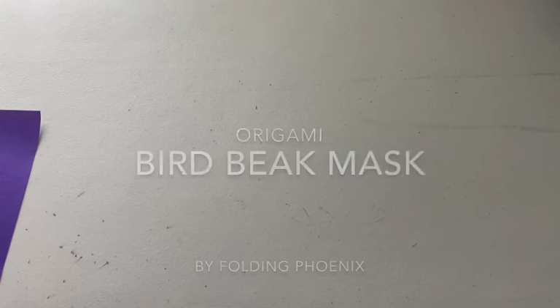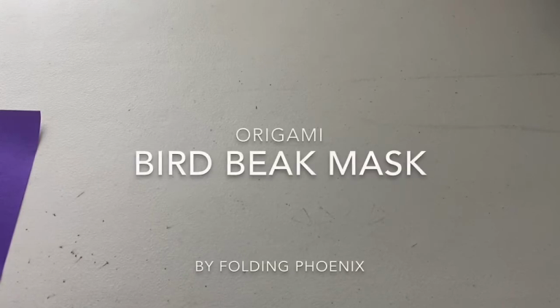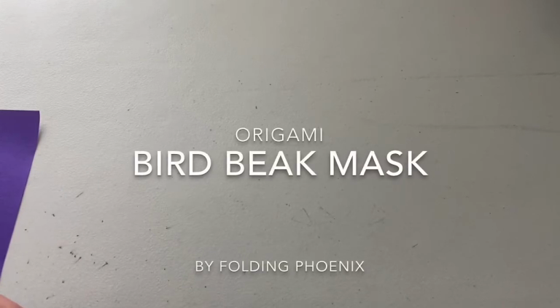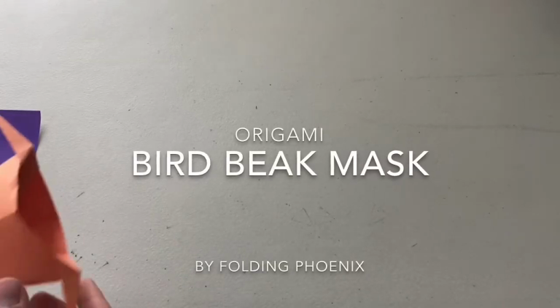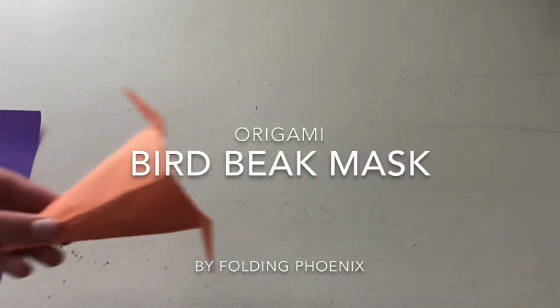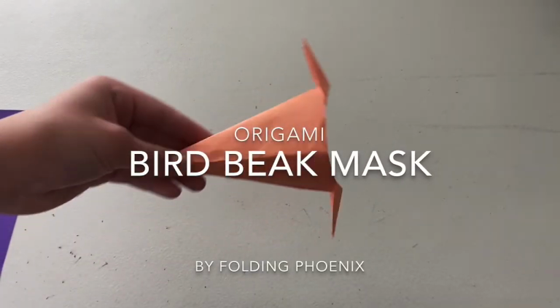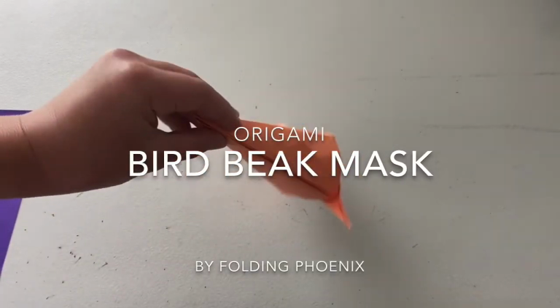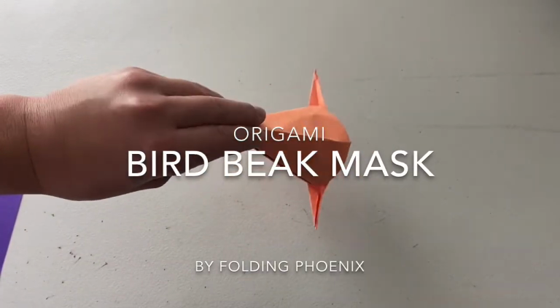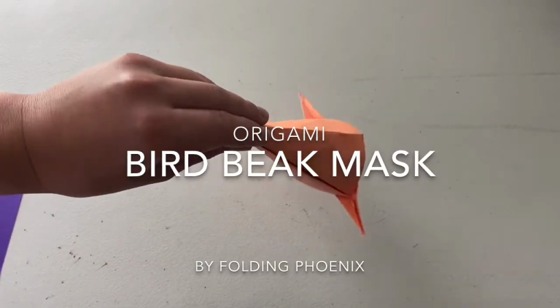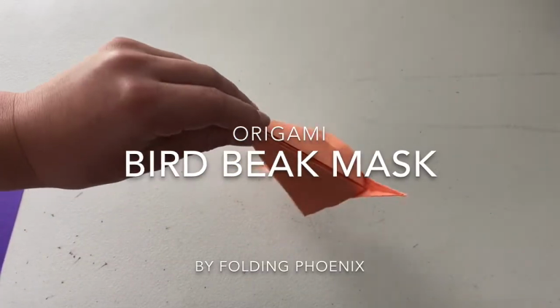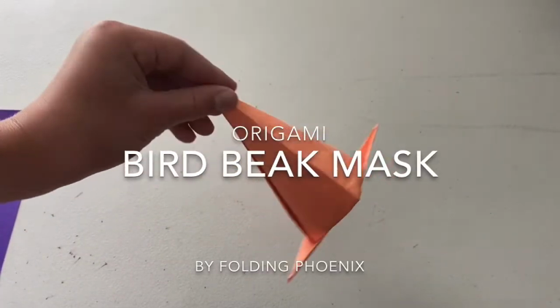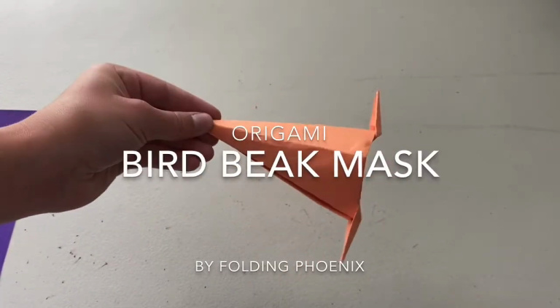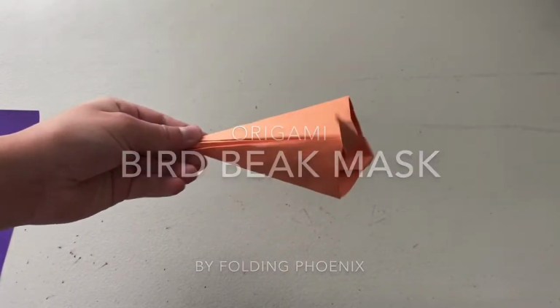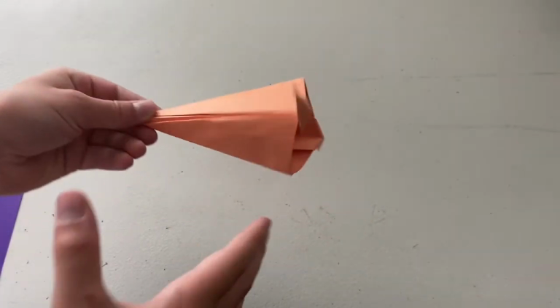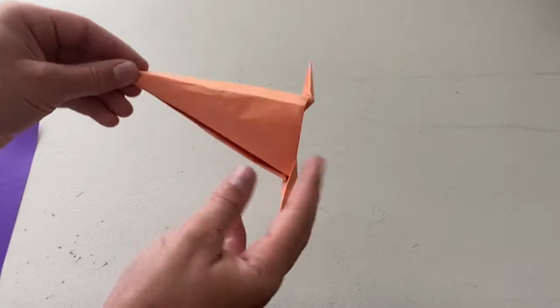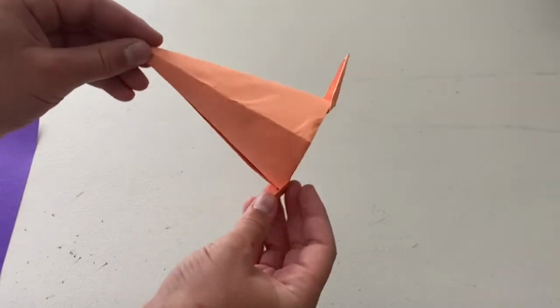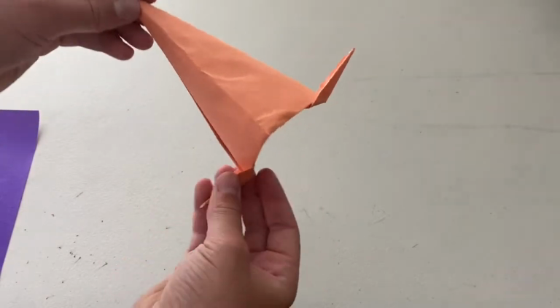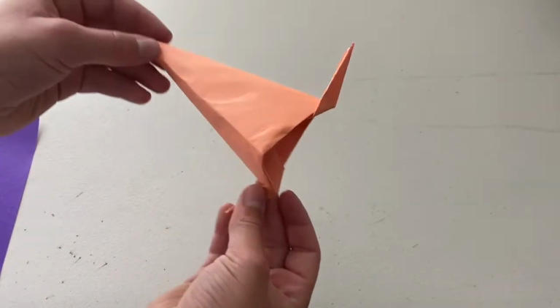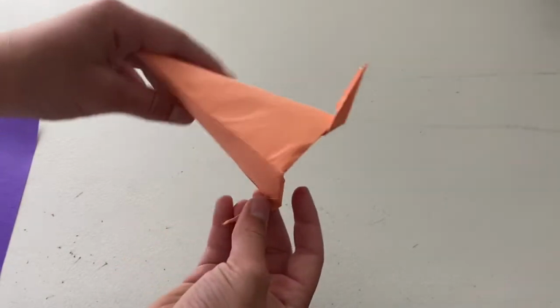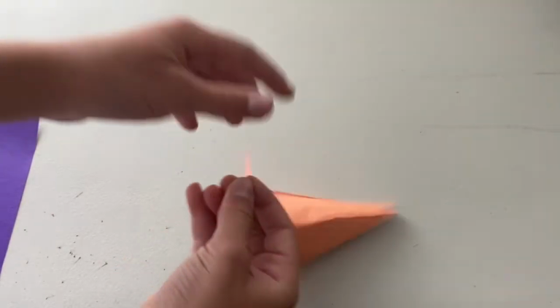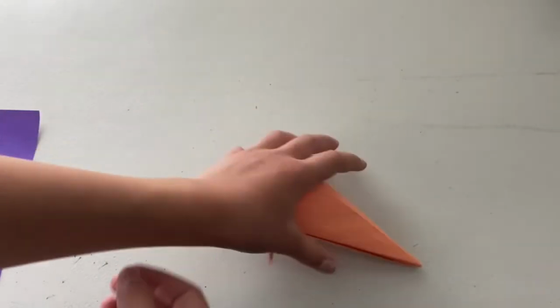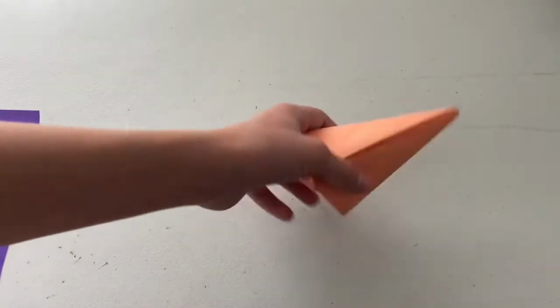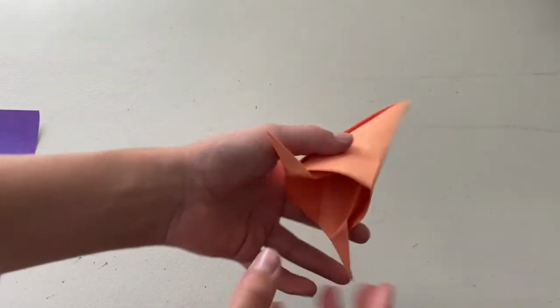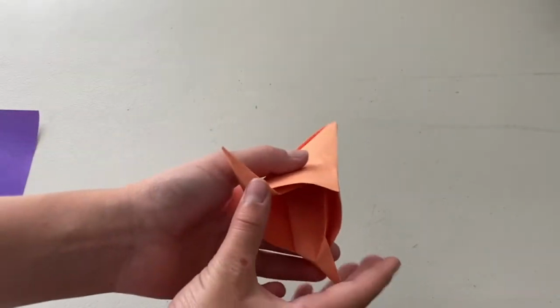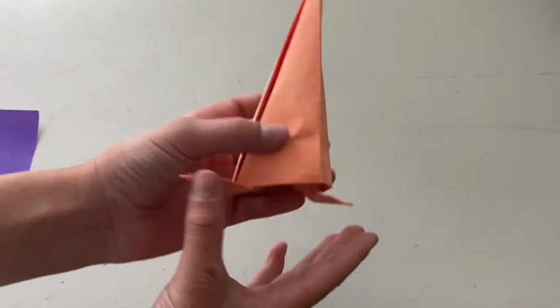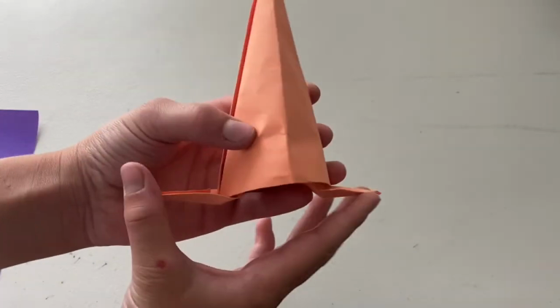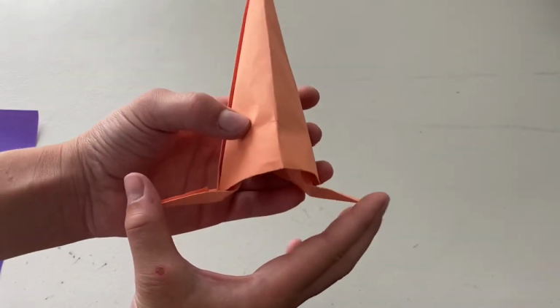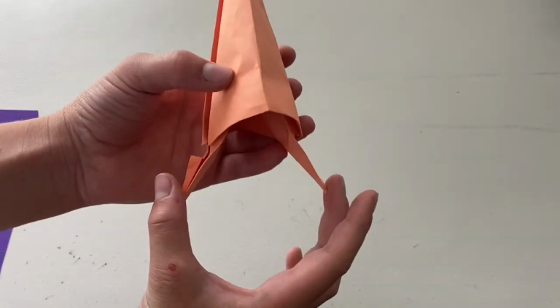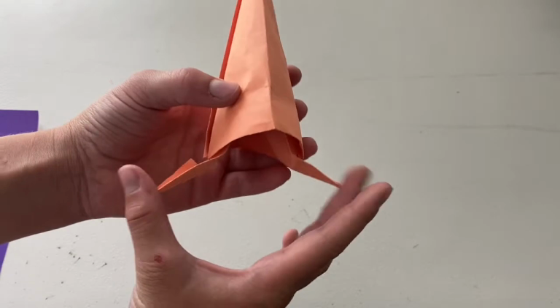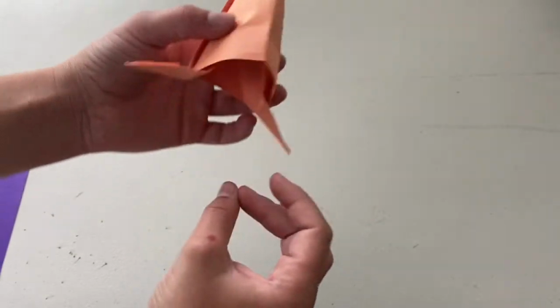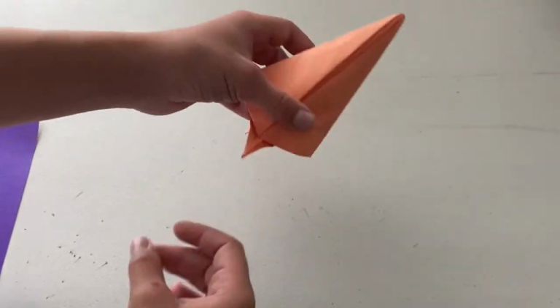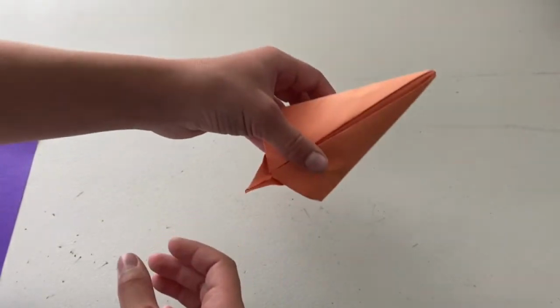What's up? Today I'm going to show you how to fold this origami bird beak mask. You can take a rubber band or something to strap it around your head with these straps. So here we go.